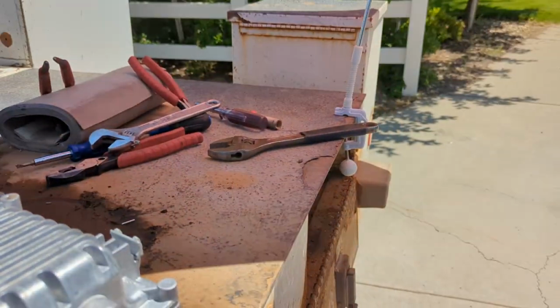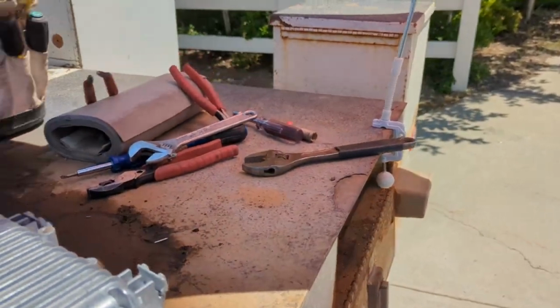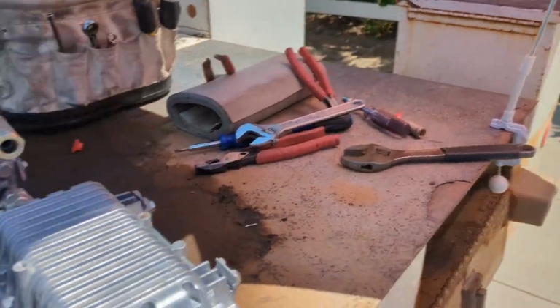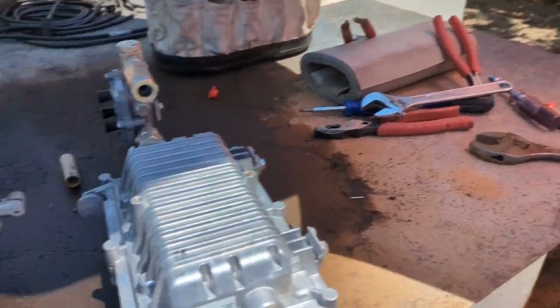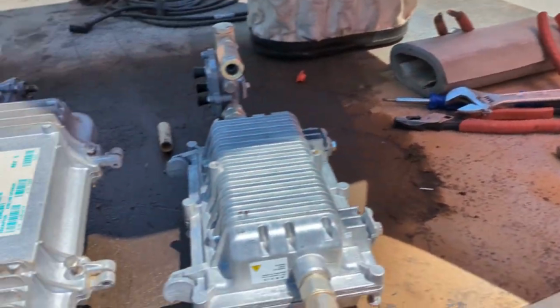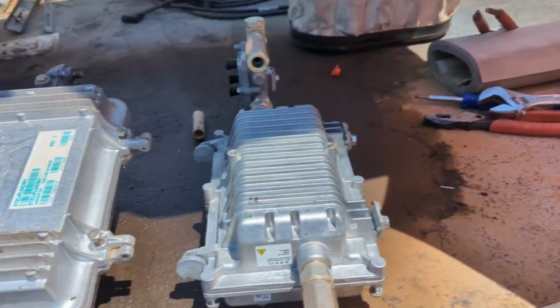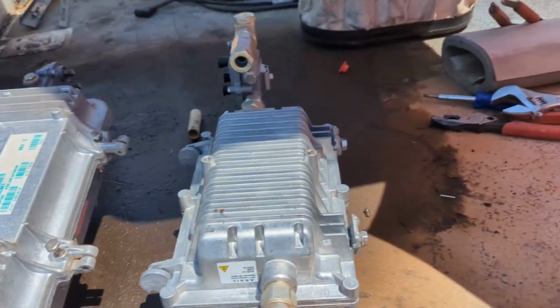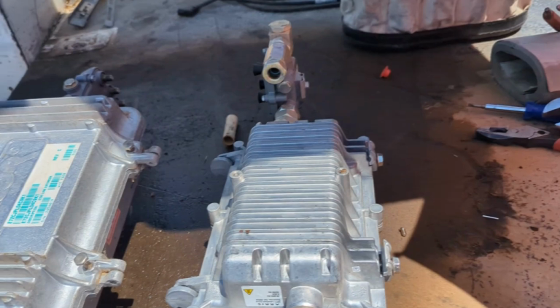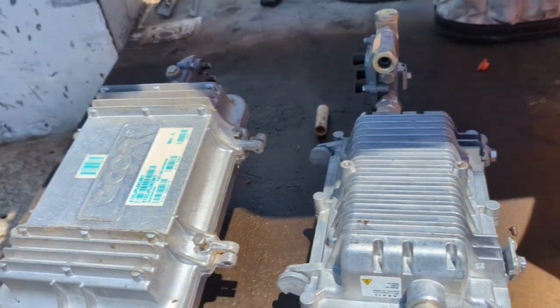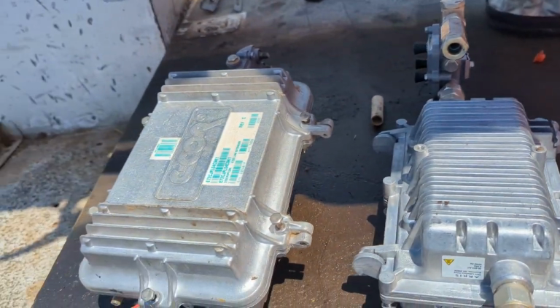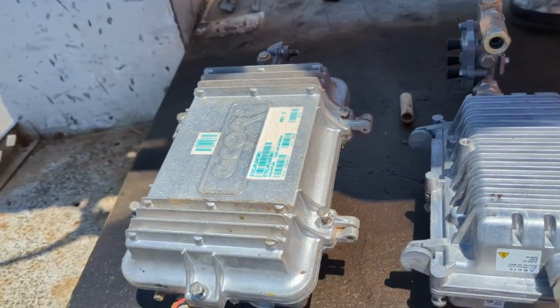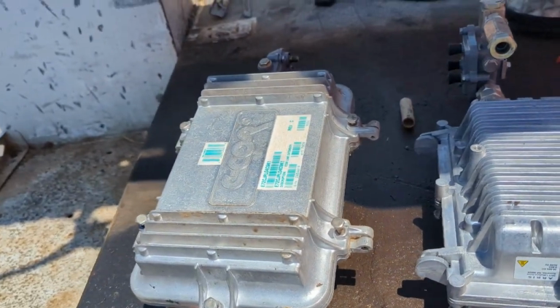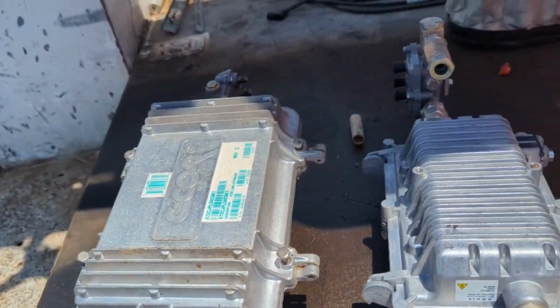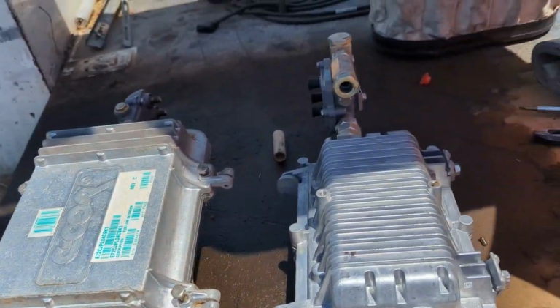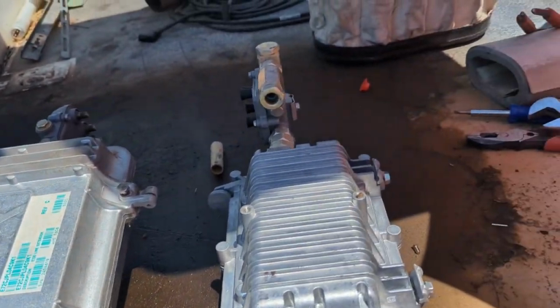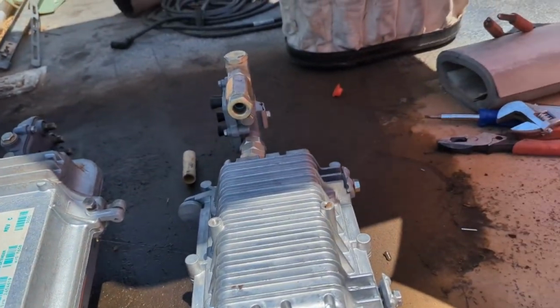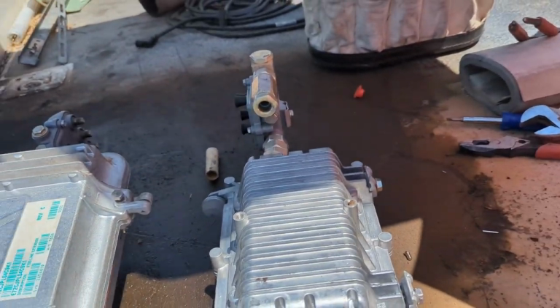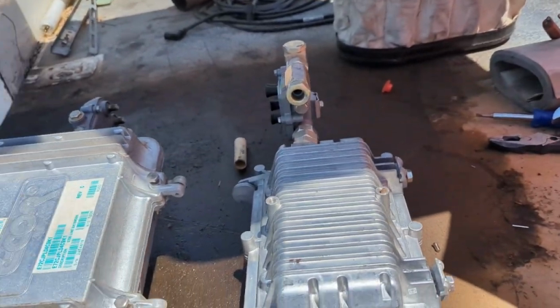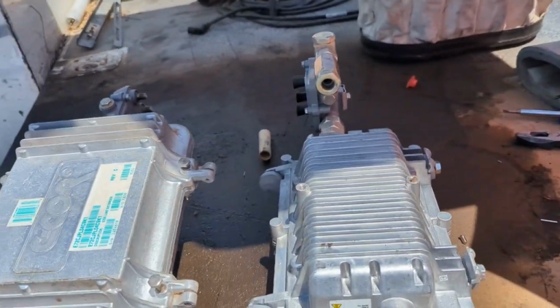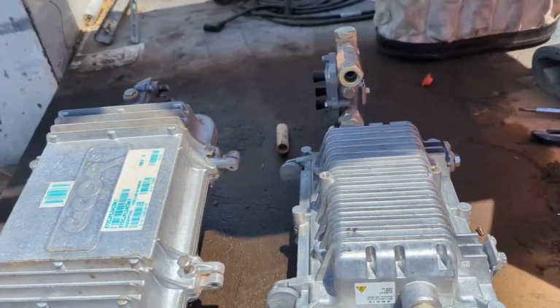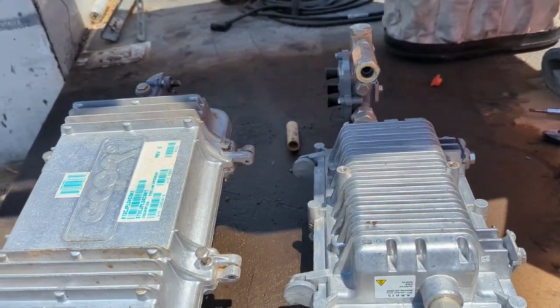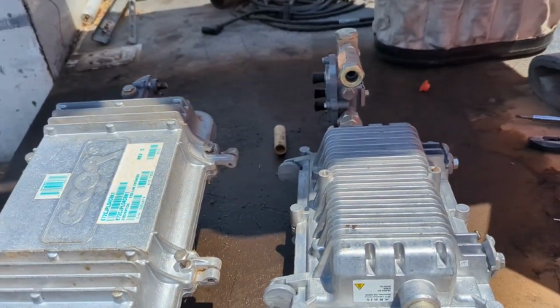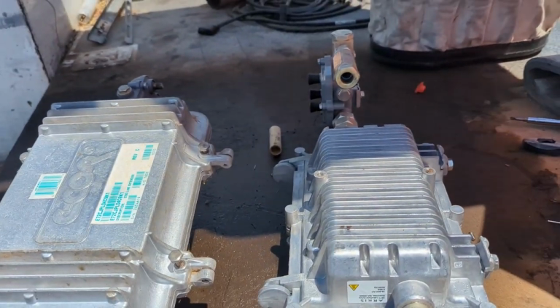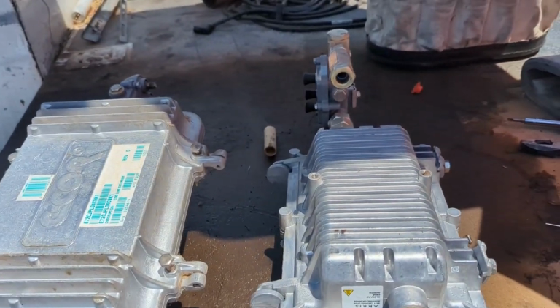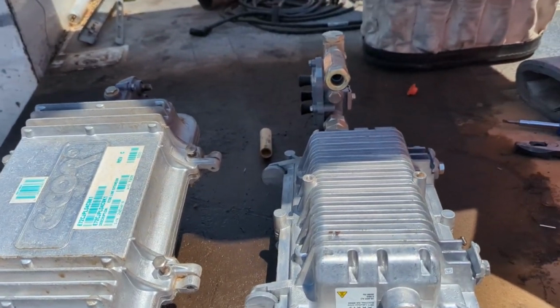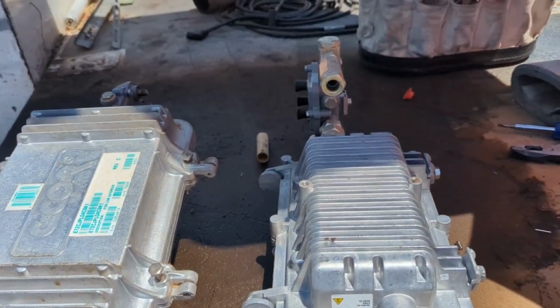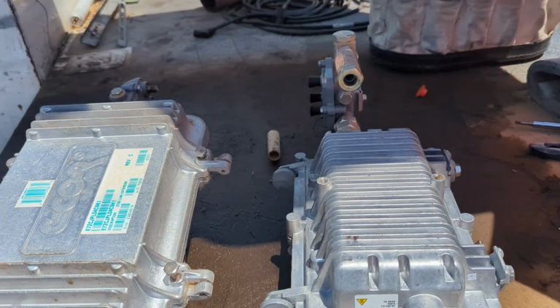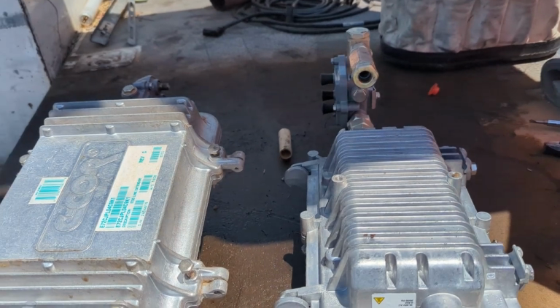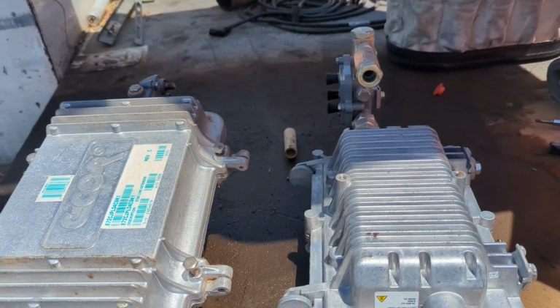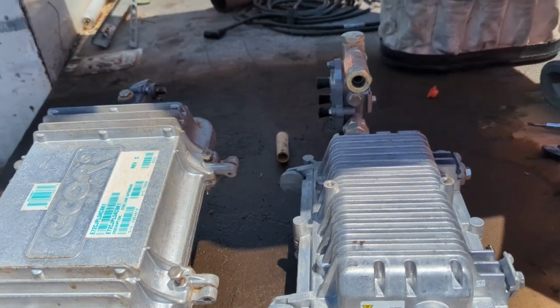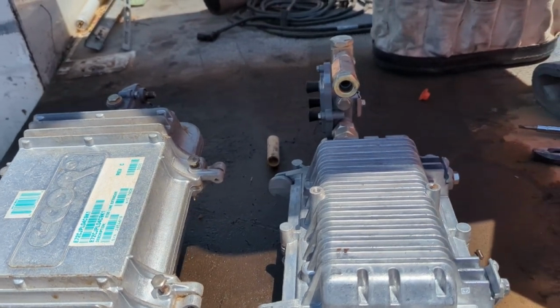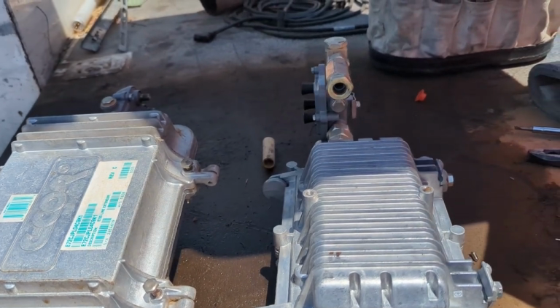There you have it — new and old. Now we're going to cut this guy in, so if you guys will excuse me for a few minutes we'll get that ready.